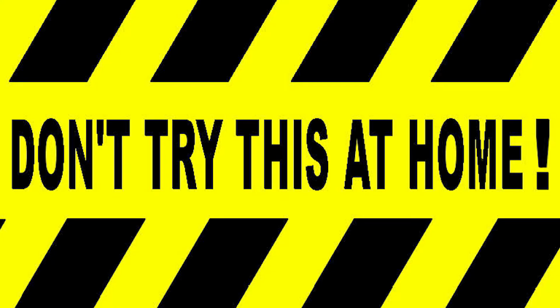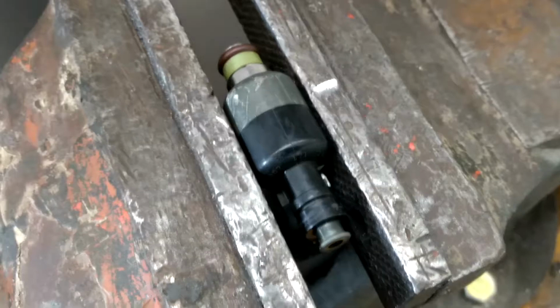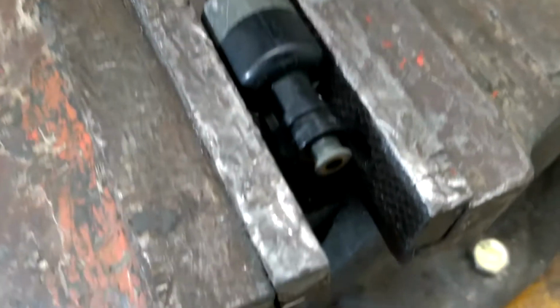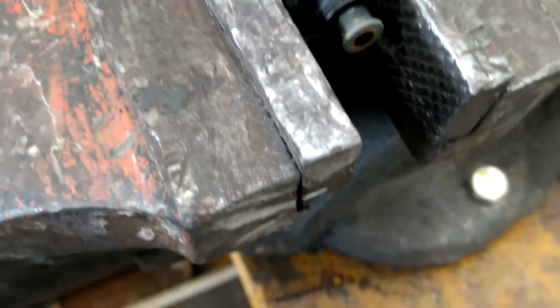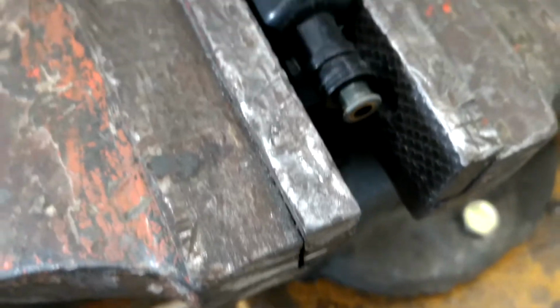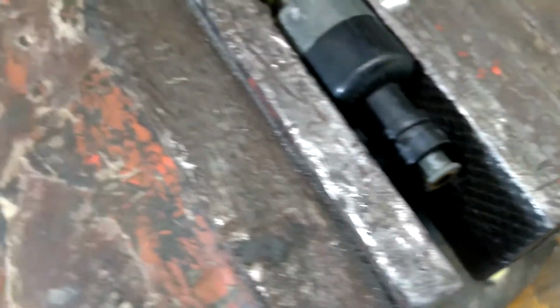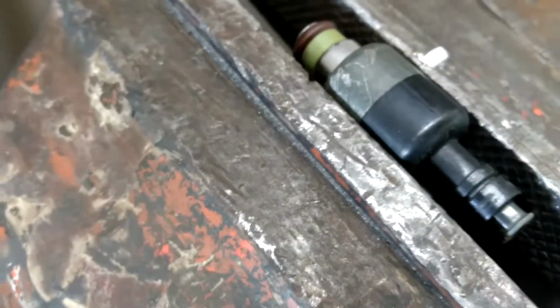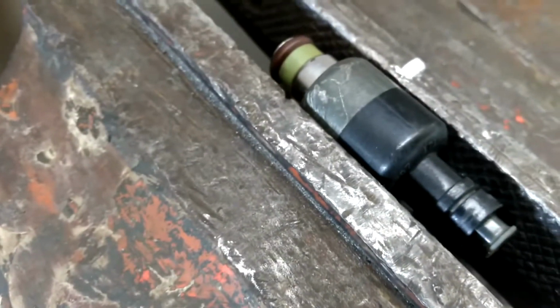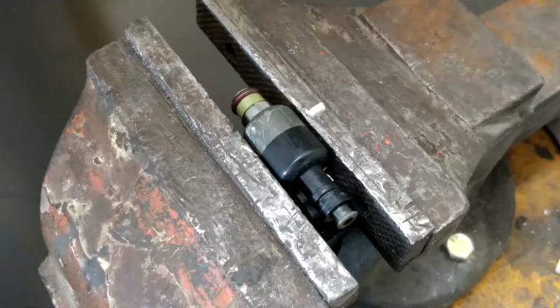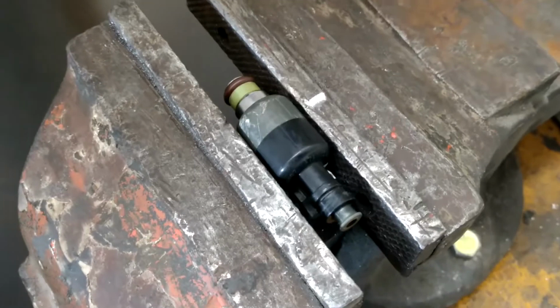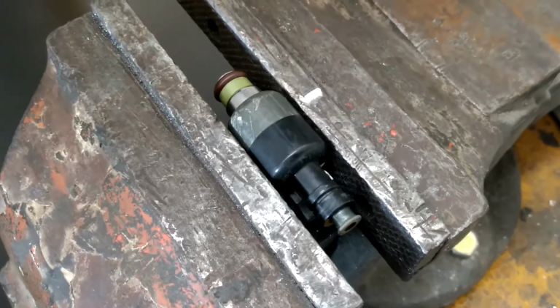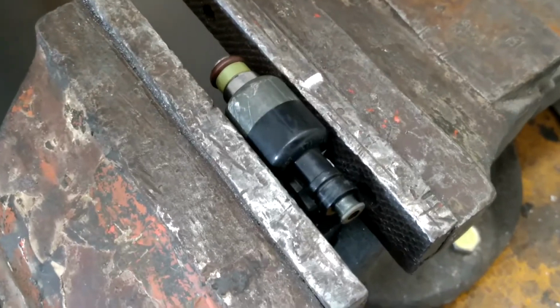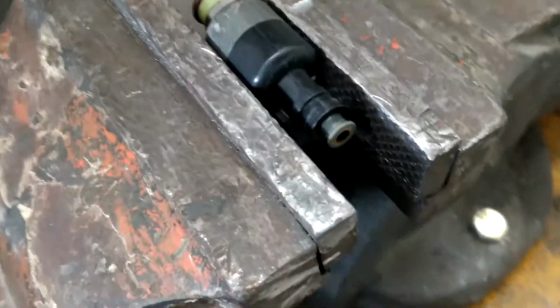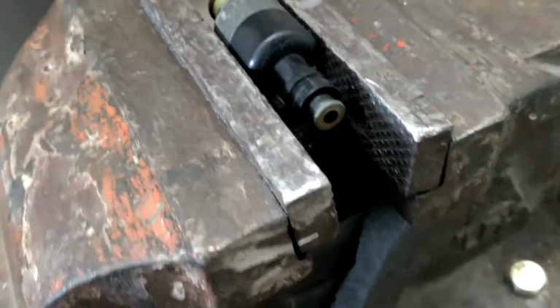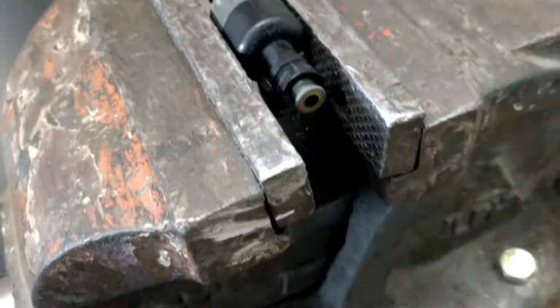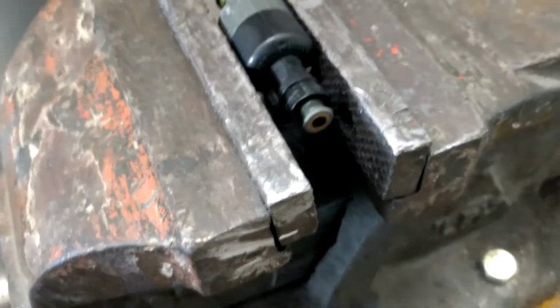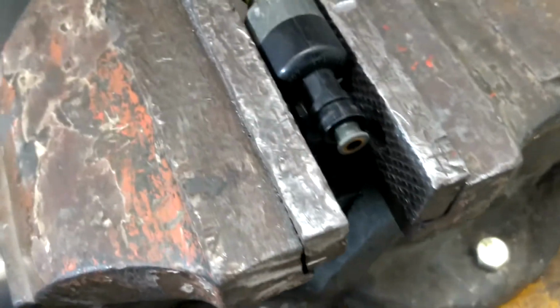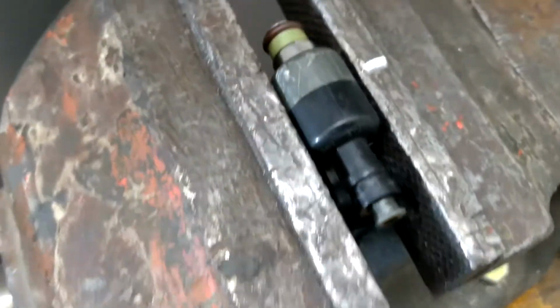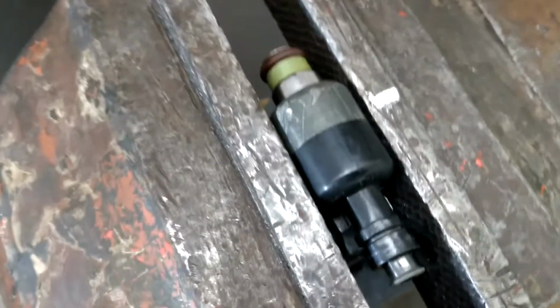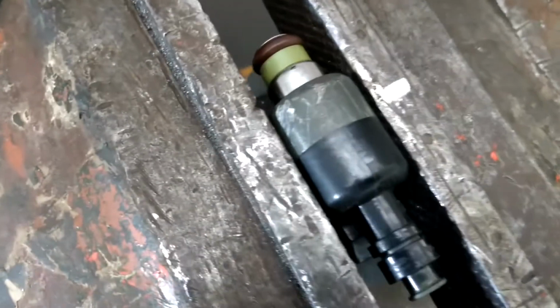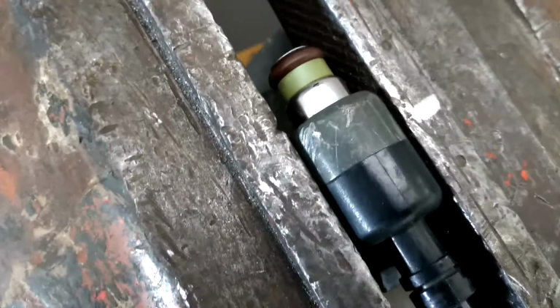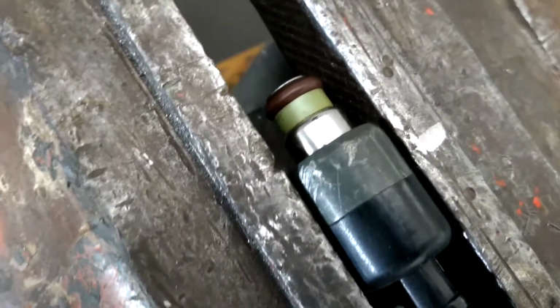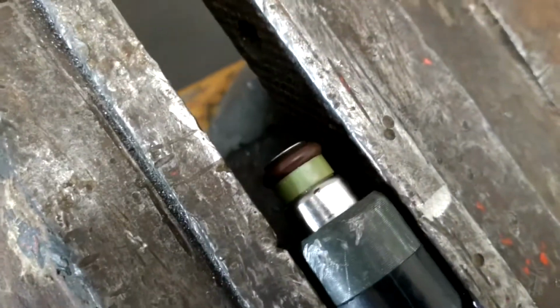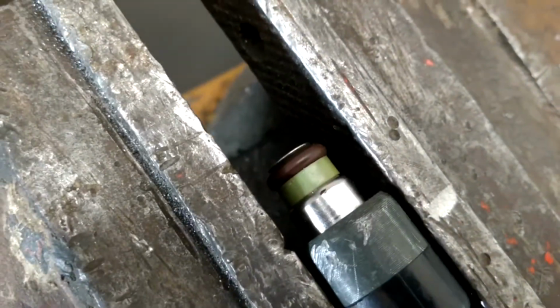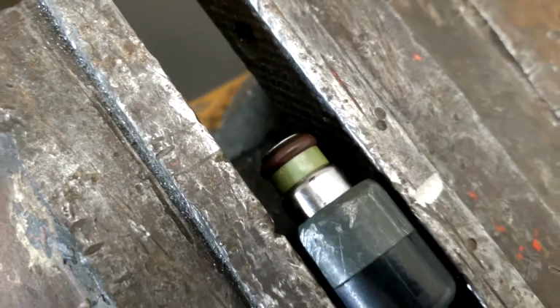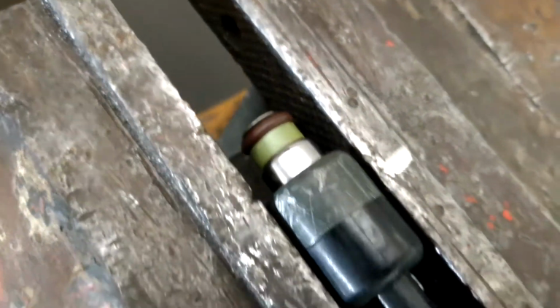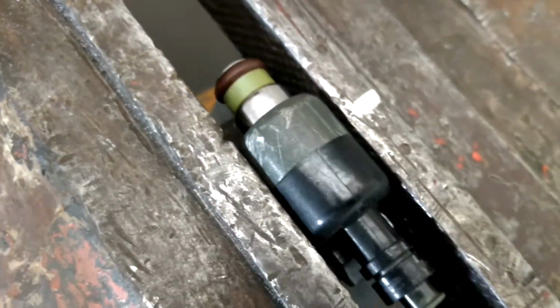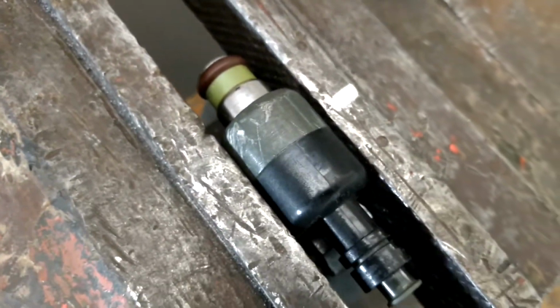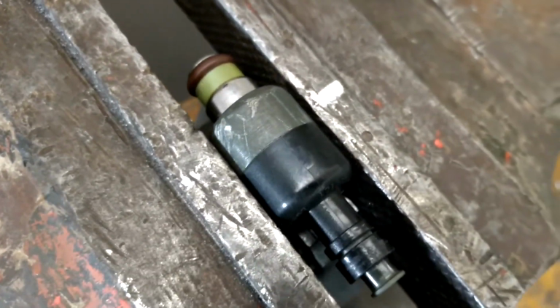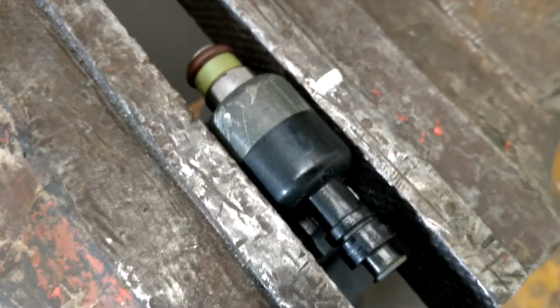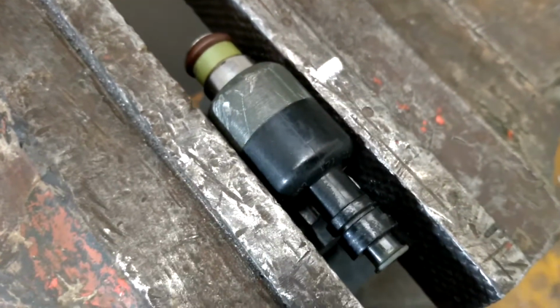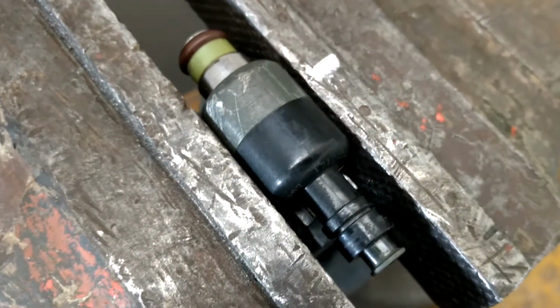This is a fuel injector which I'm going to cut now. I fixed this bench-wise and I'll be cutting this into two halves. Let me see what is there inside this fuel injector.